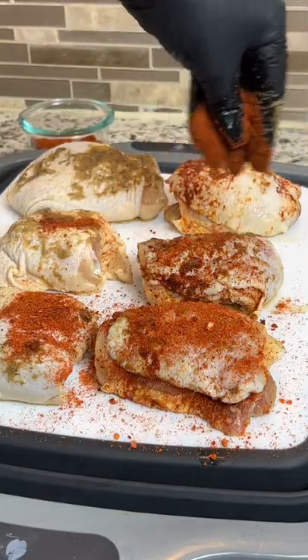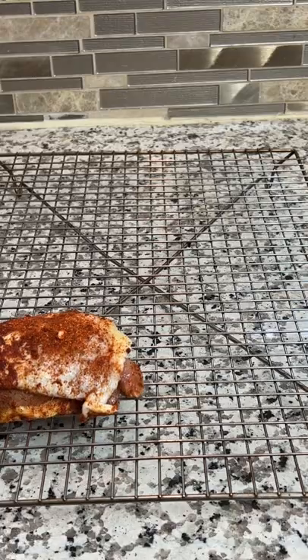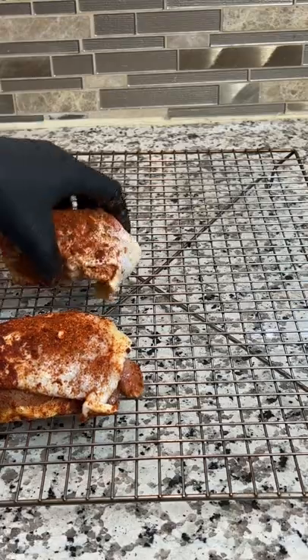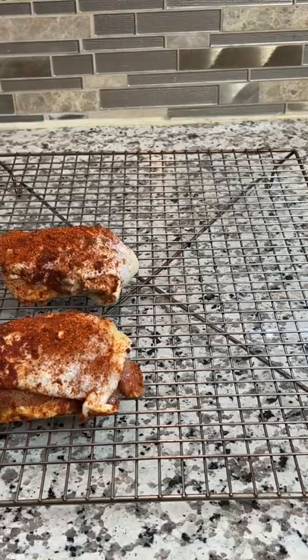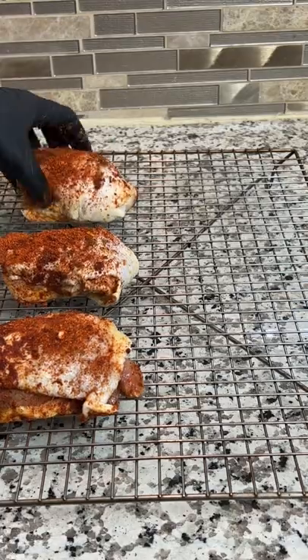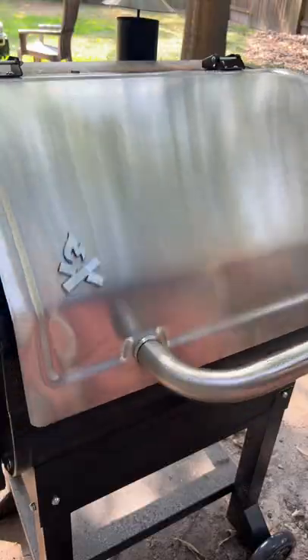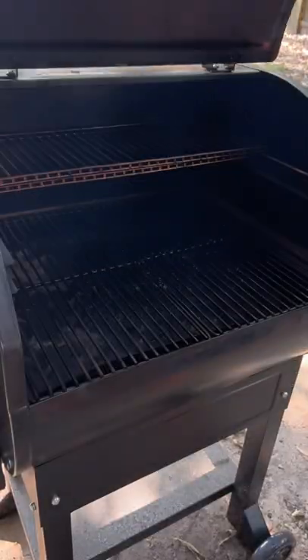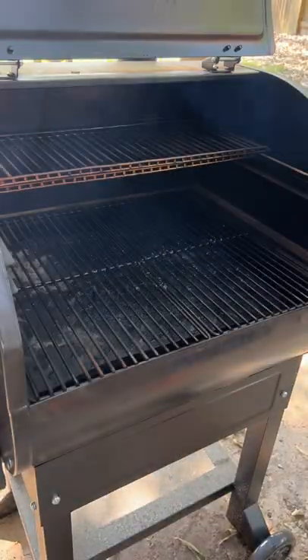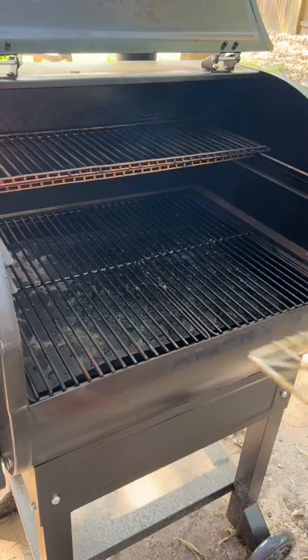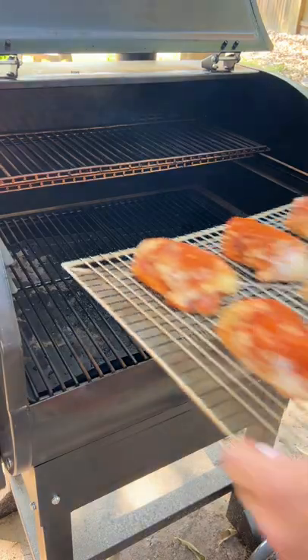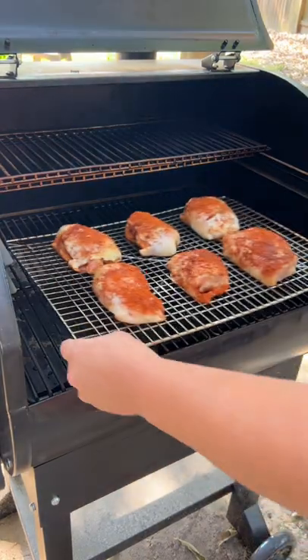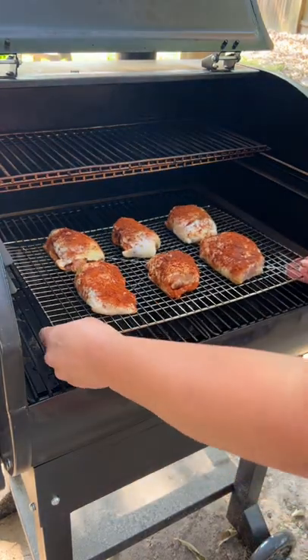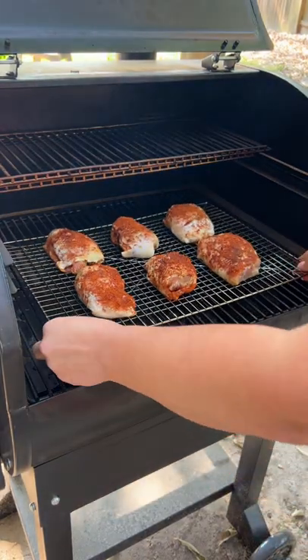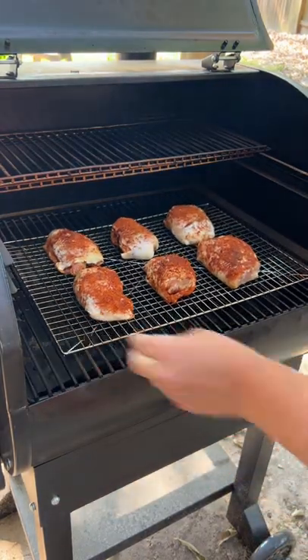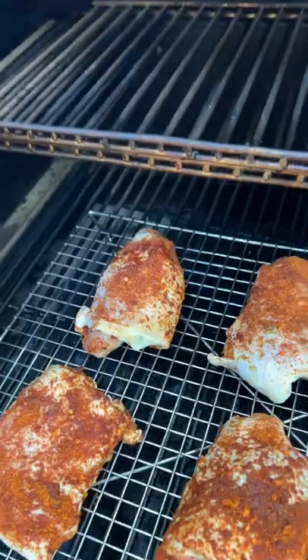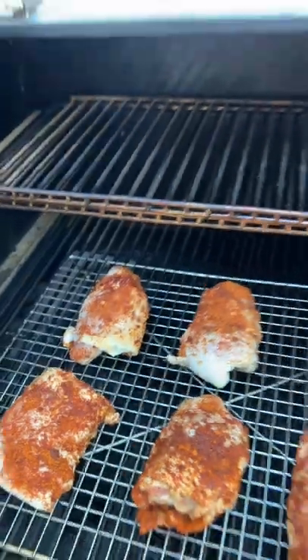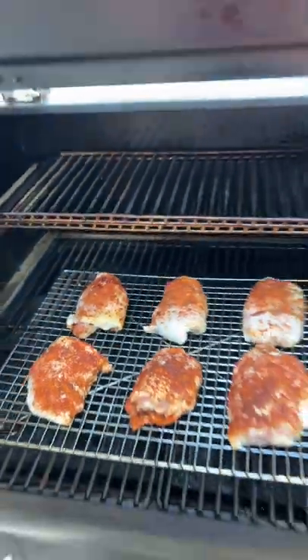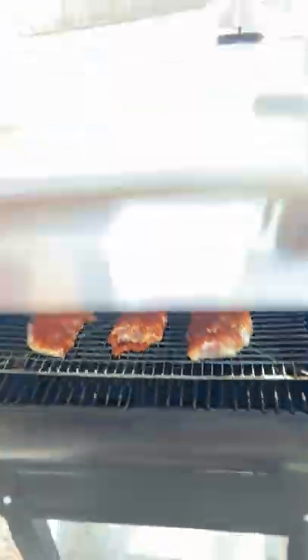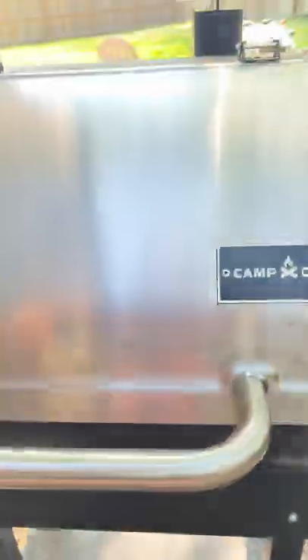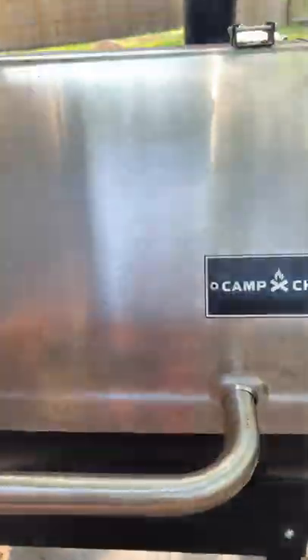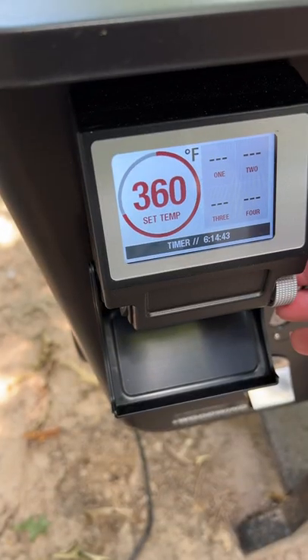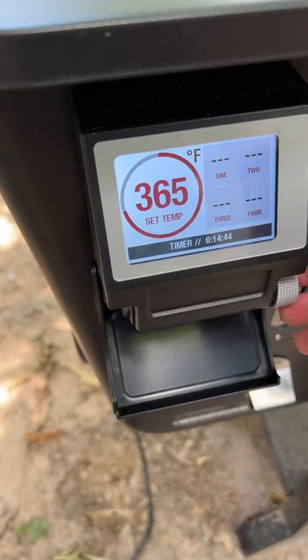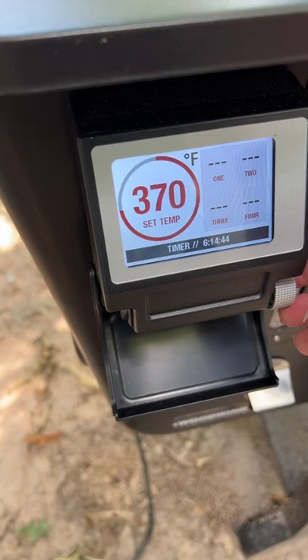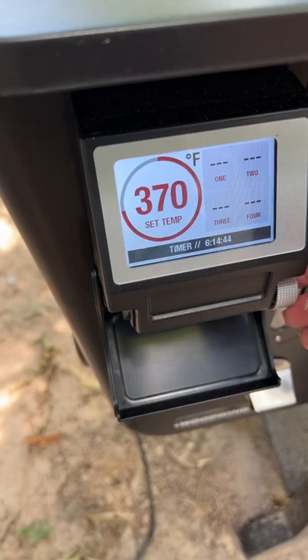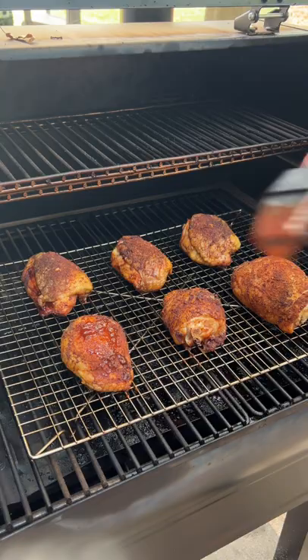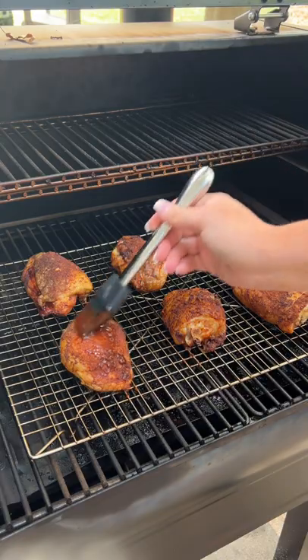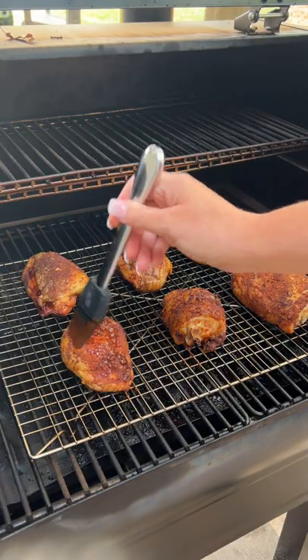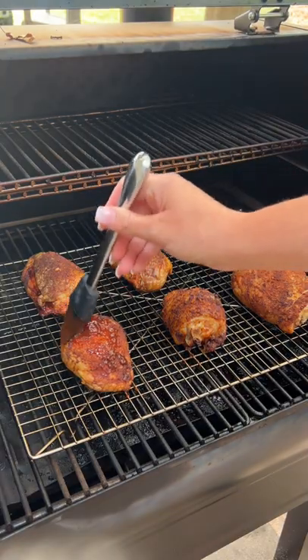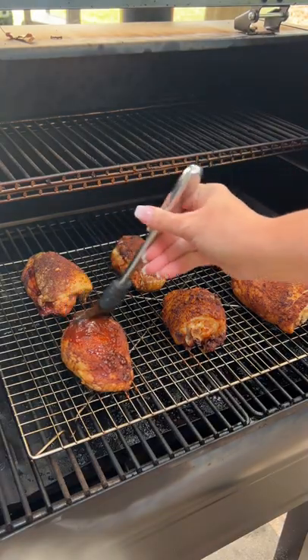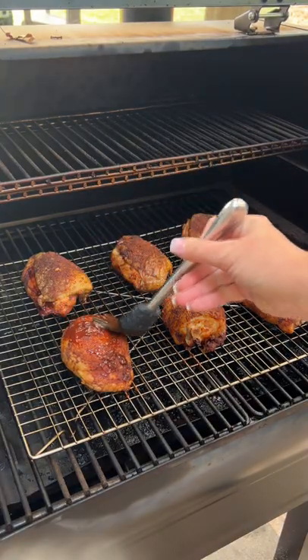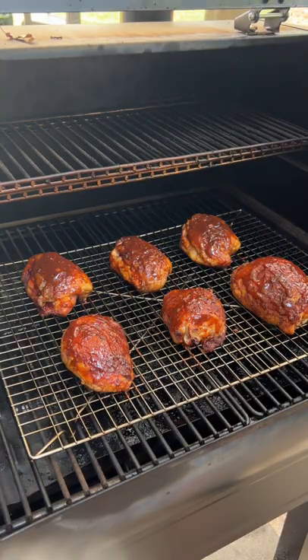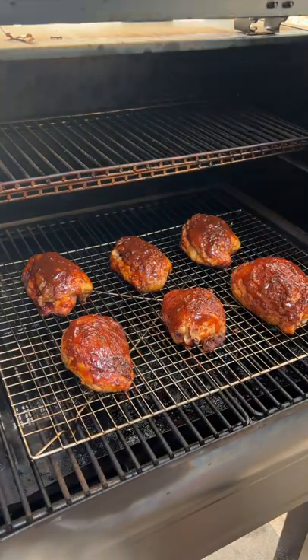Lay your chicken out on a jerky tray, then they're headed to the smoker at 250 degrees. Let them smoke for about an hour, then kick up the temp in your smoker to 375 degrees and coat them in your favorite barbecue sauce.